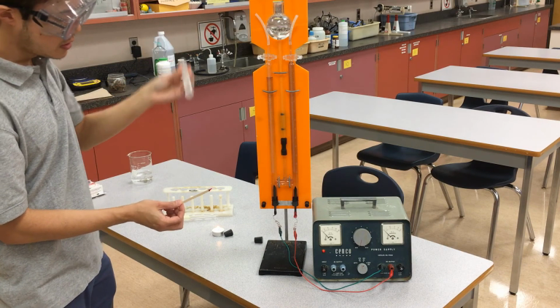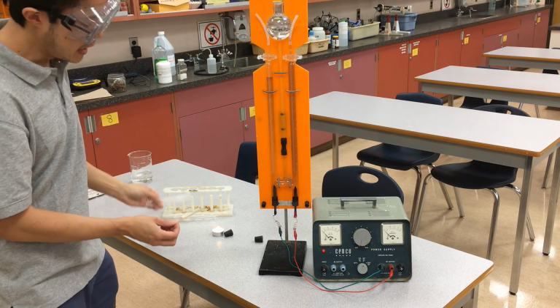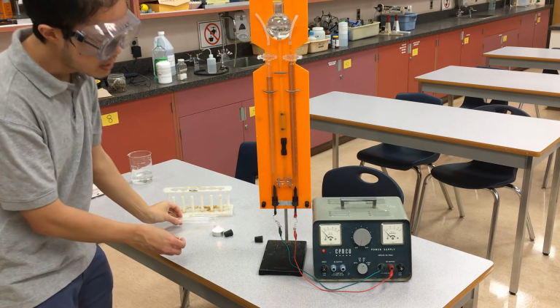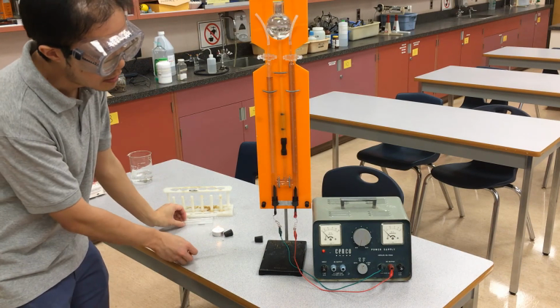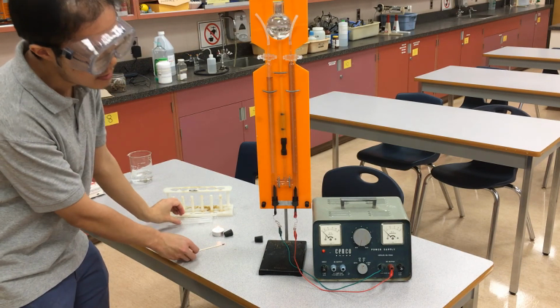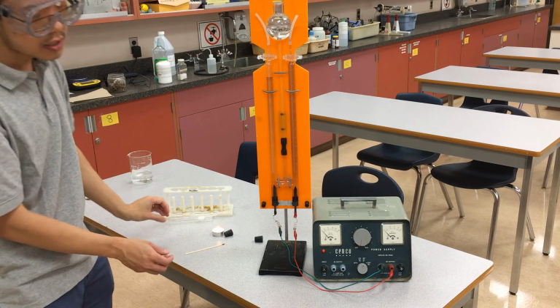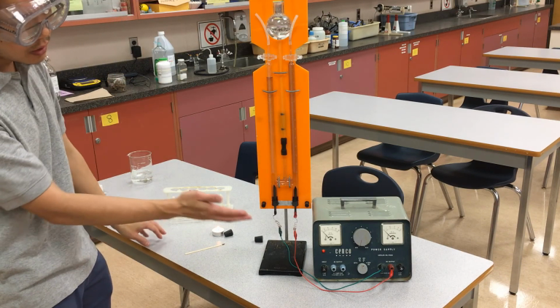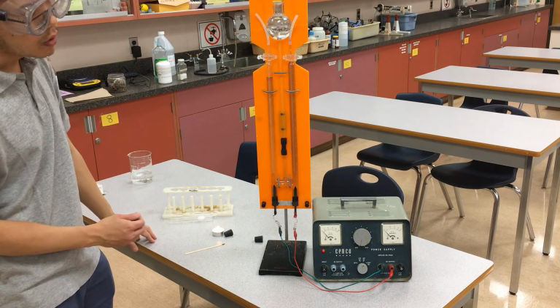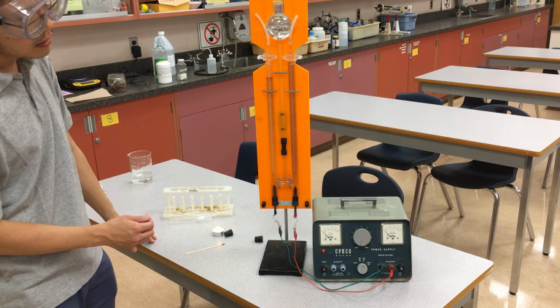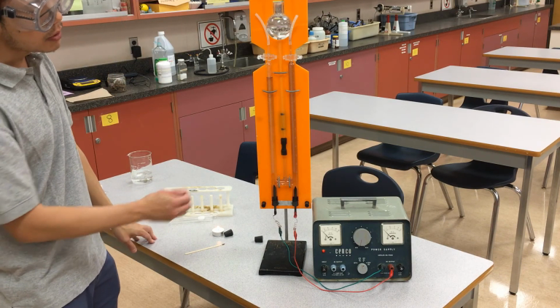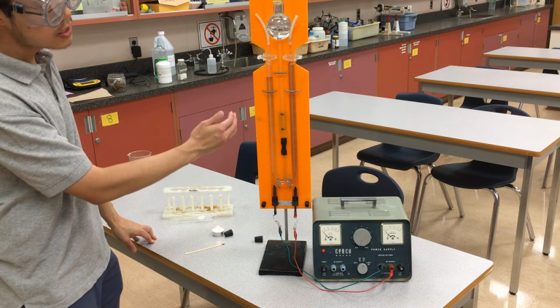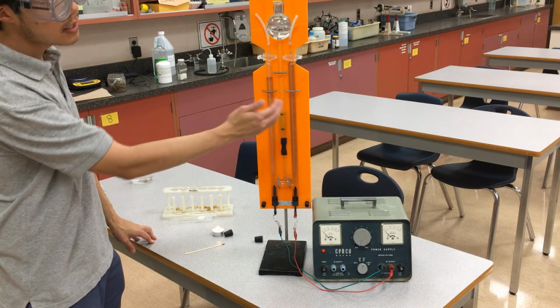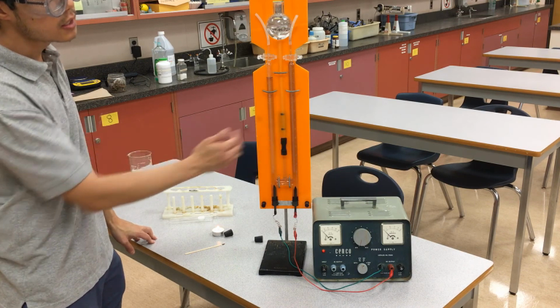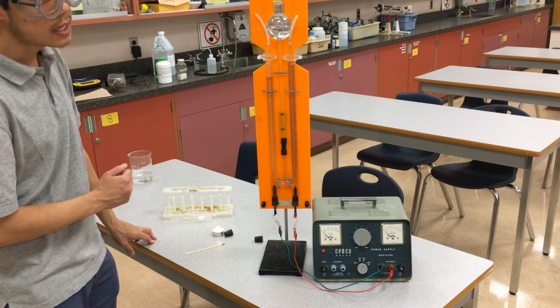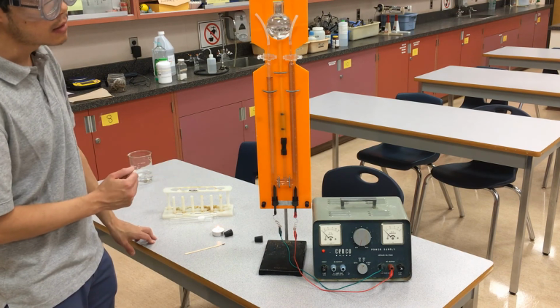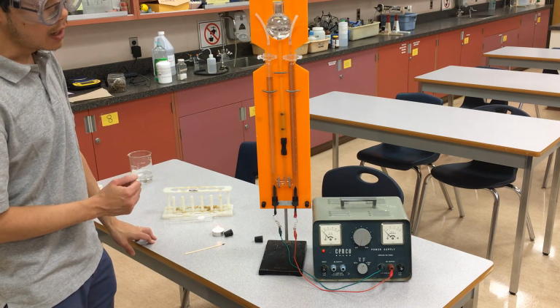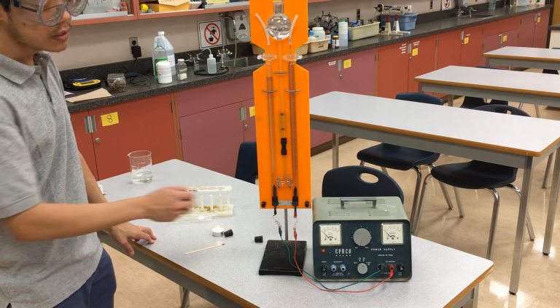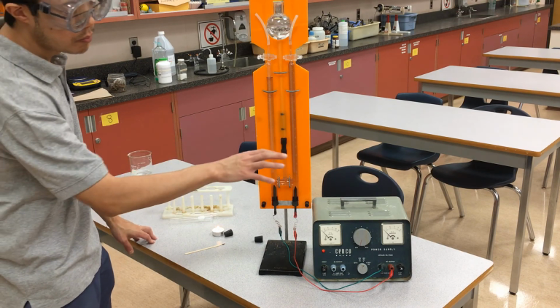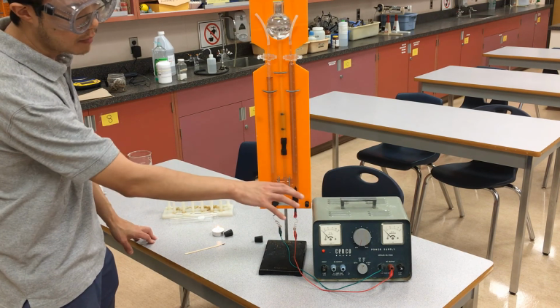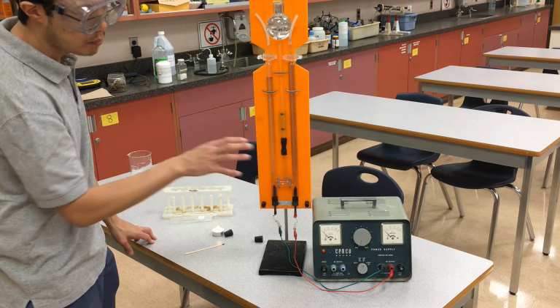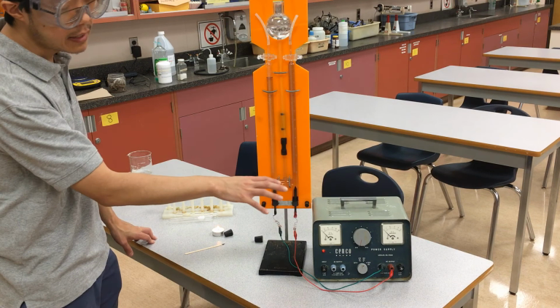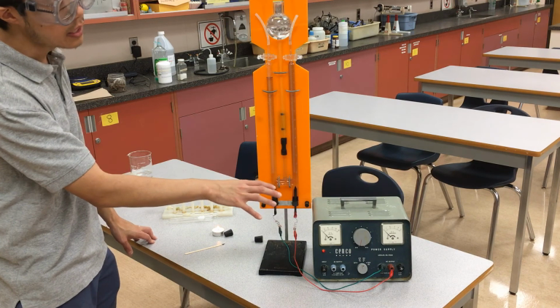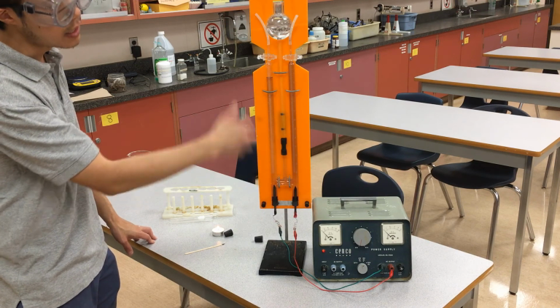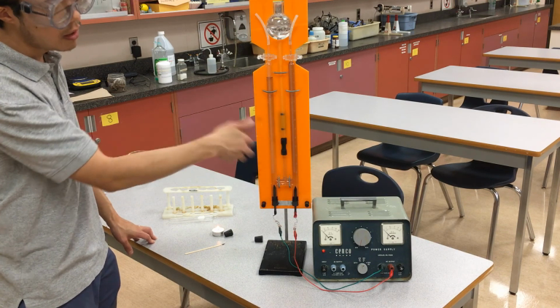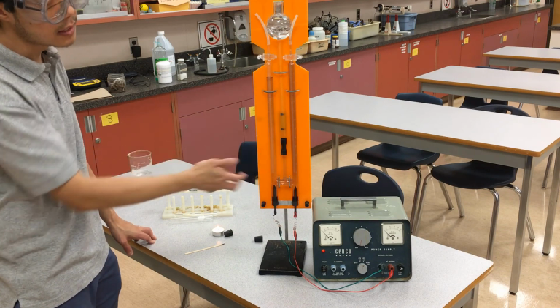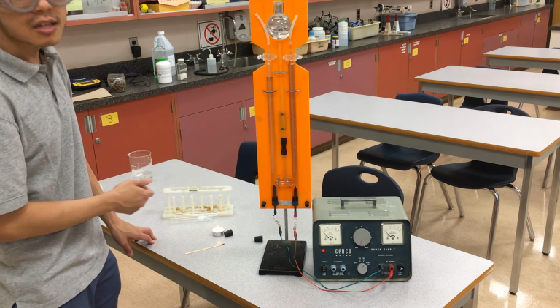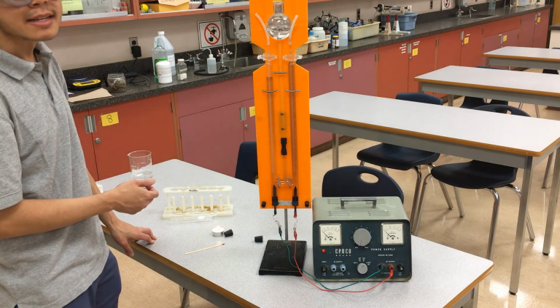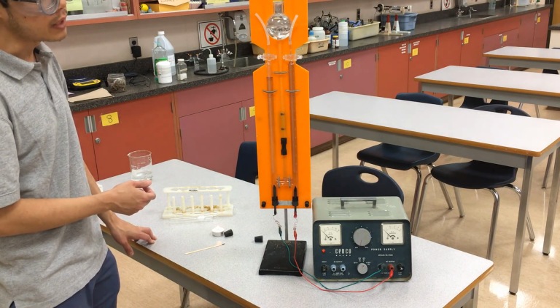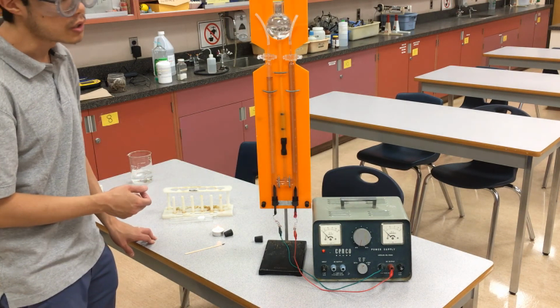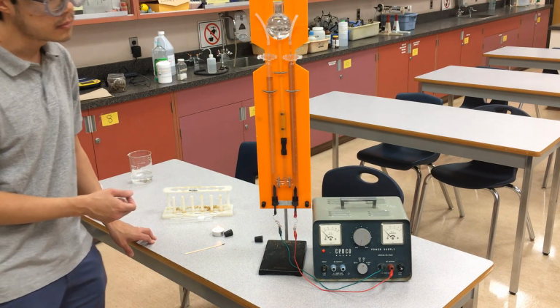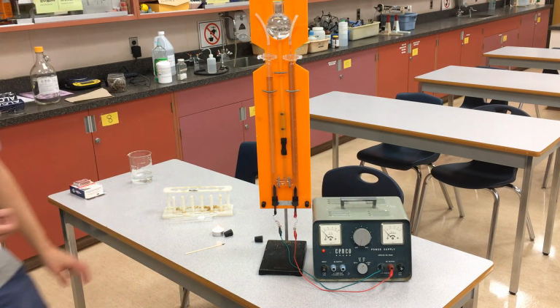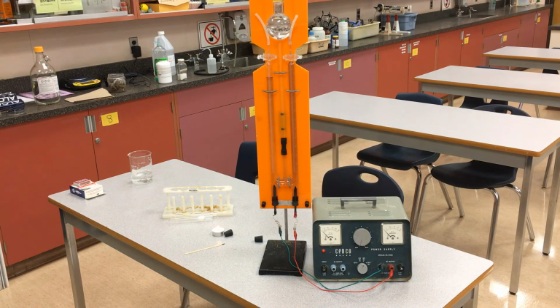In a nutshell, that is the demonstration of the electrolysis of water. We produced hydrogen on one side and oxygen on the other side. We needed to put in electrical energy to cause this non-spontaneous chemical reaction to occur. Thanks, guys.